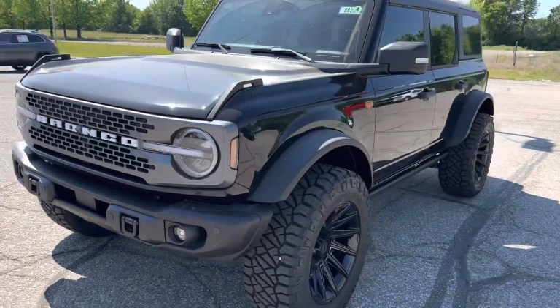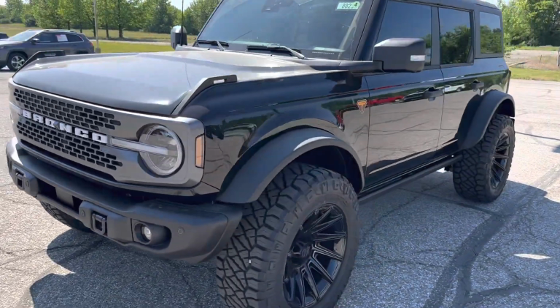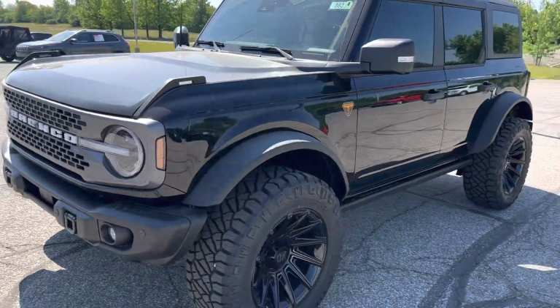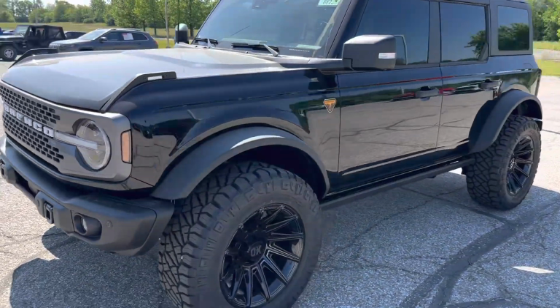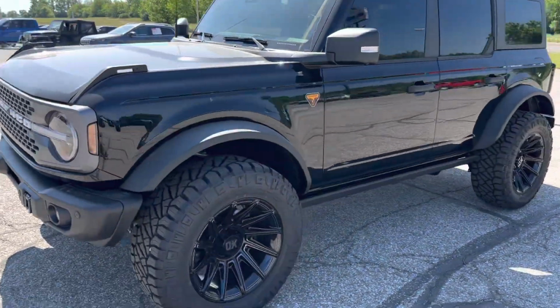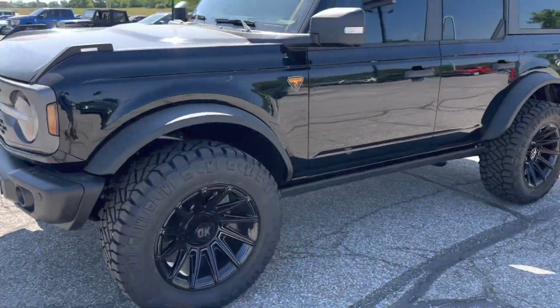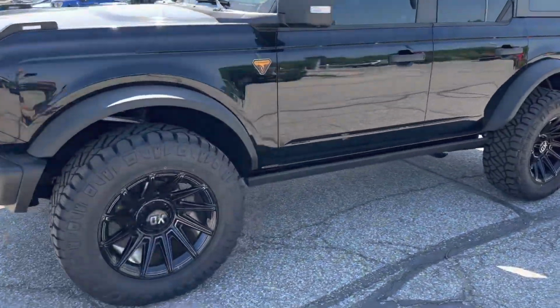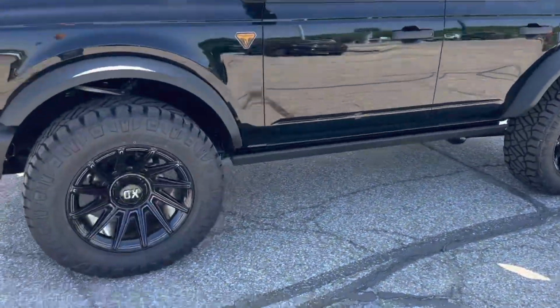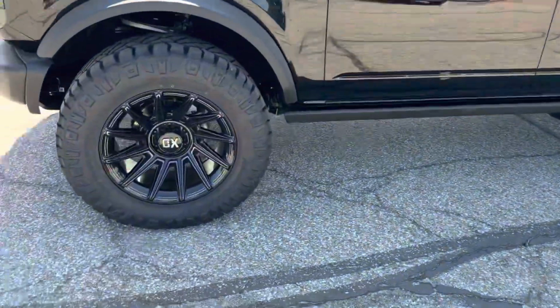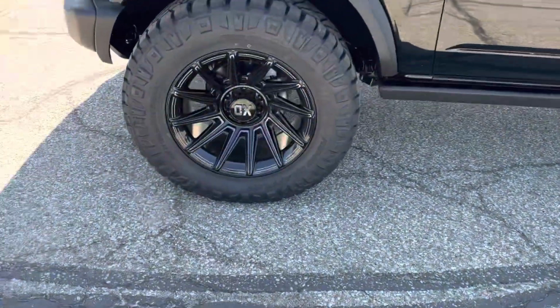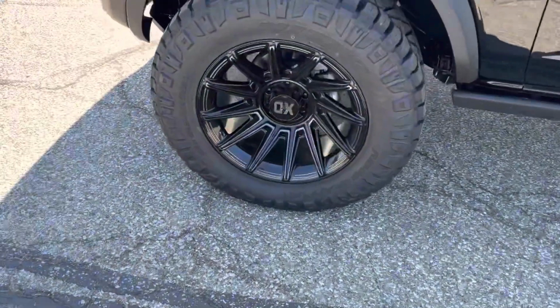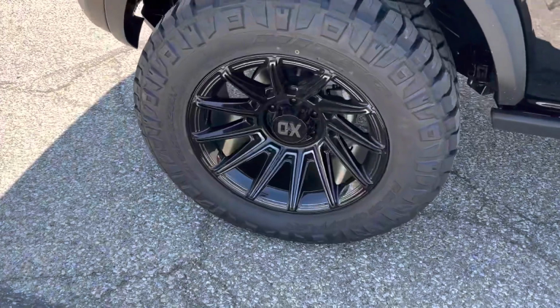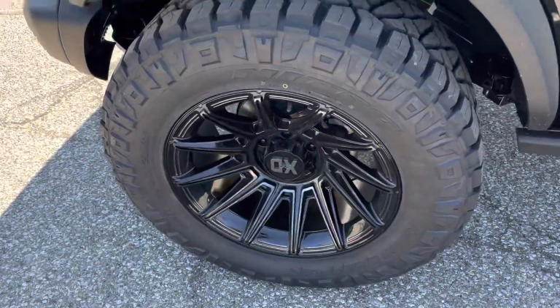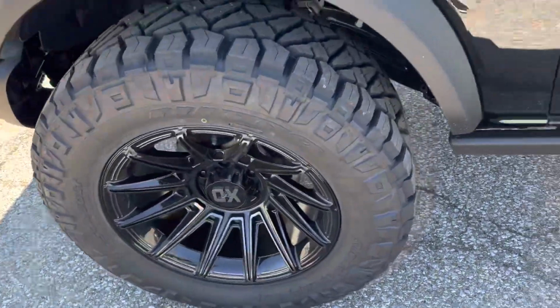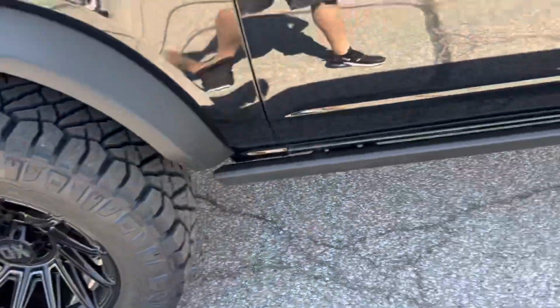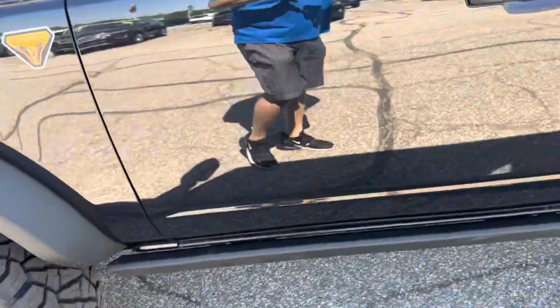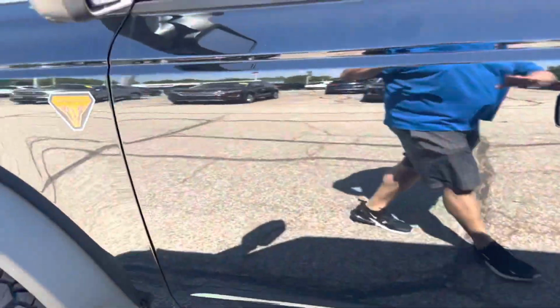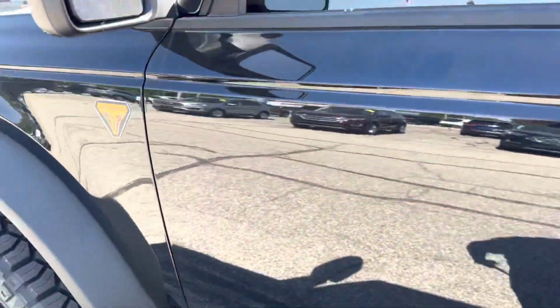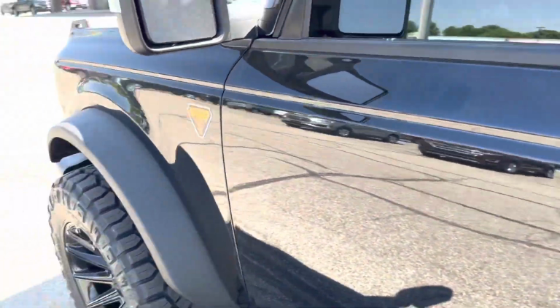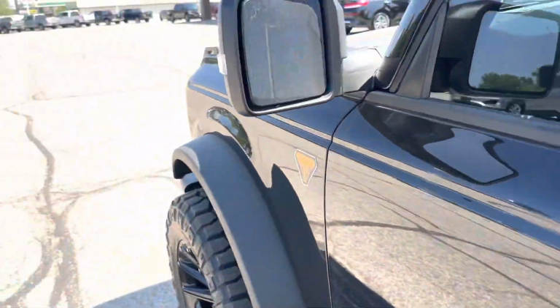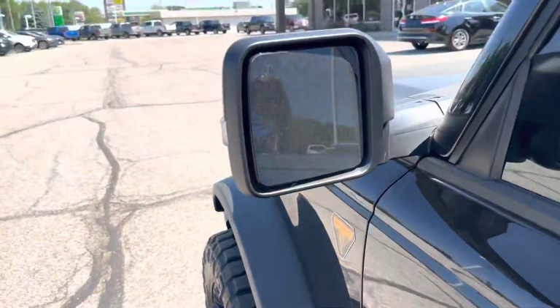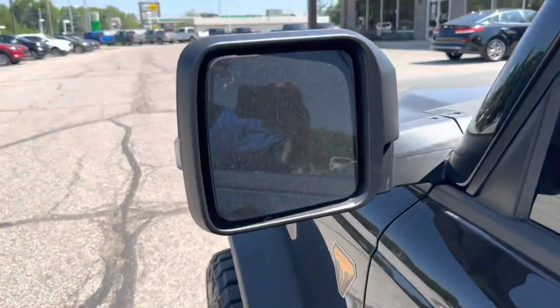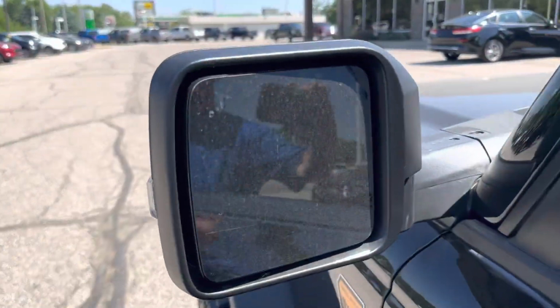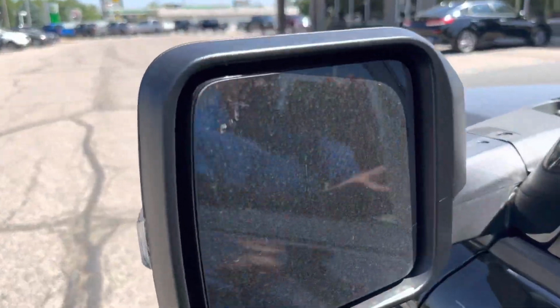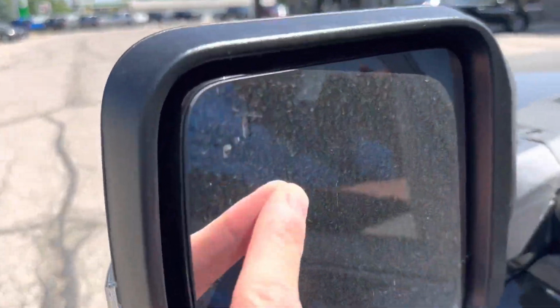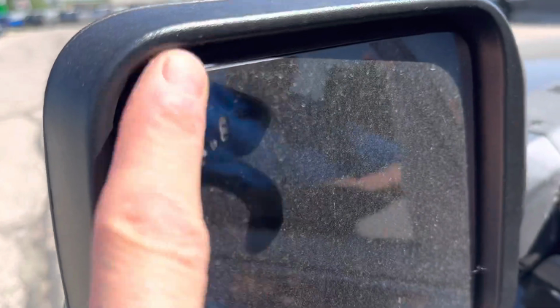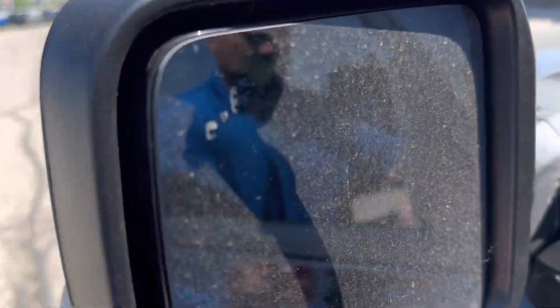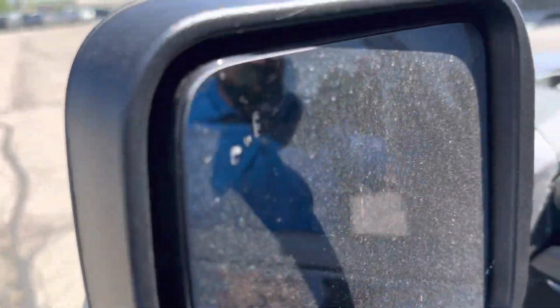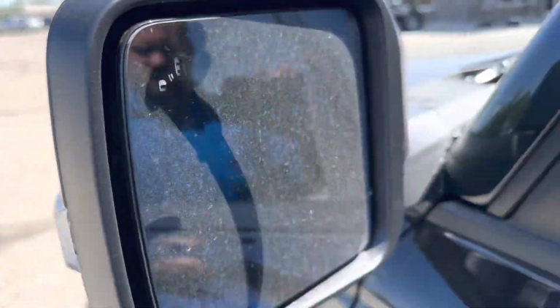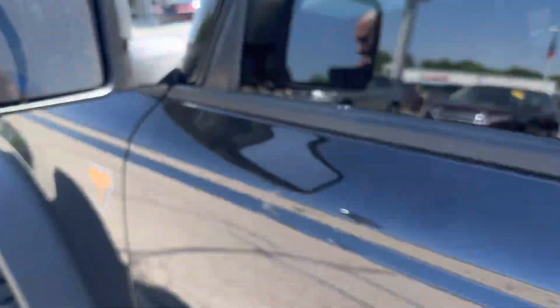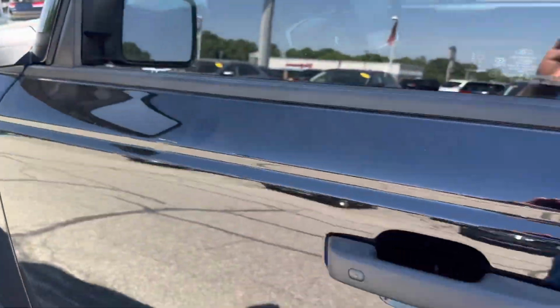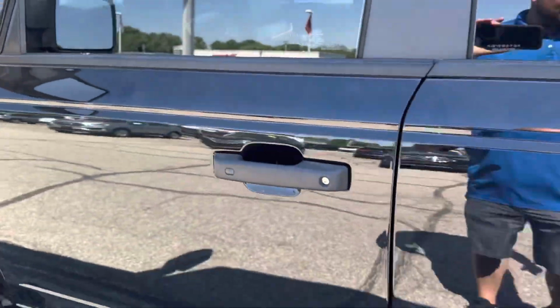It does have the rock rails on it. We've got some XD aftermarkets on there. It does have blind spot monitoring — you can see the little cars there.